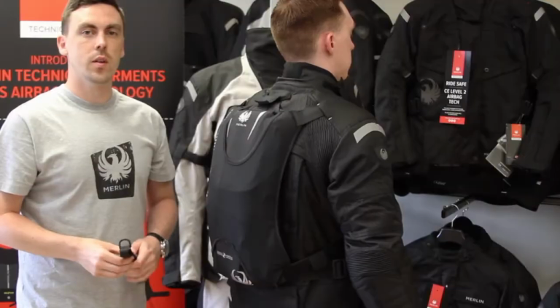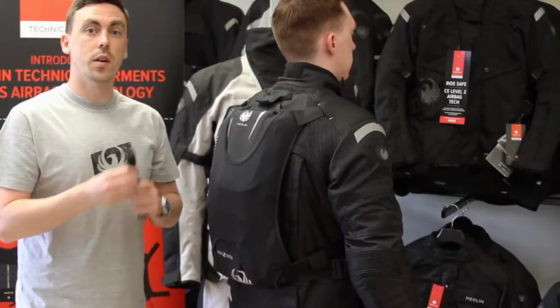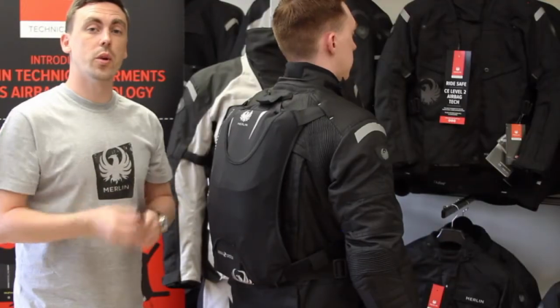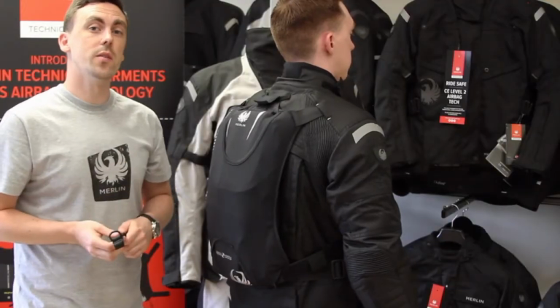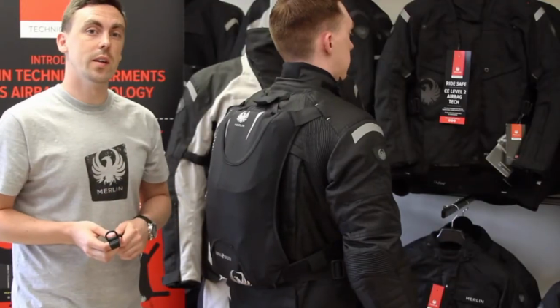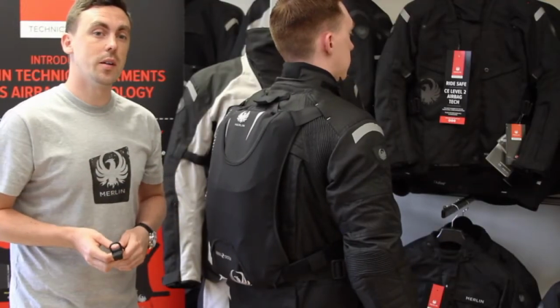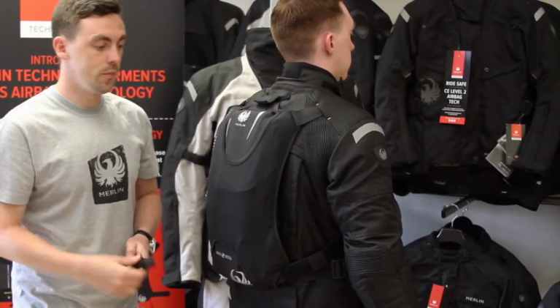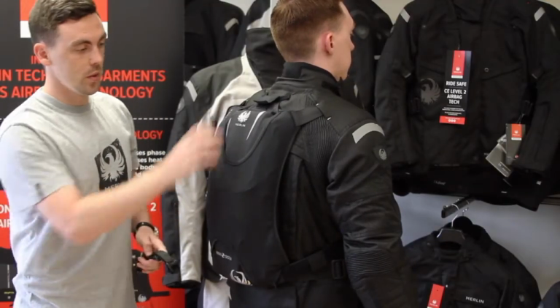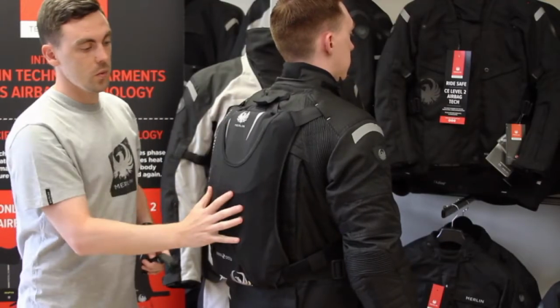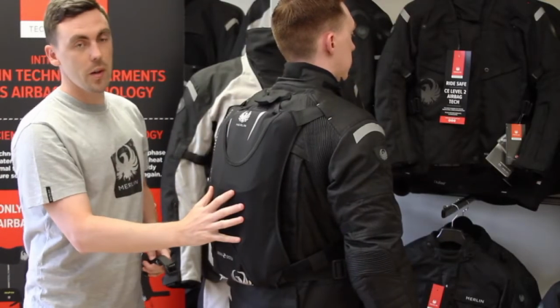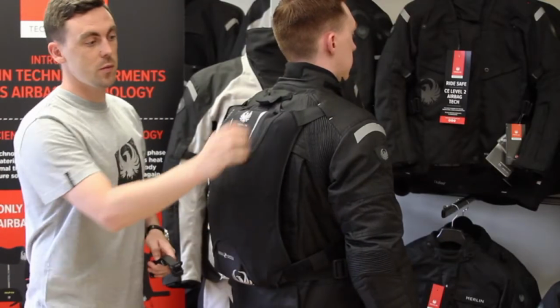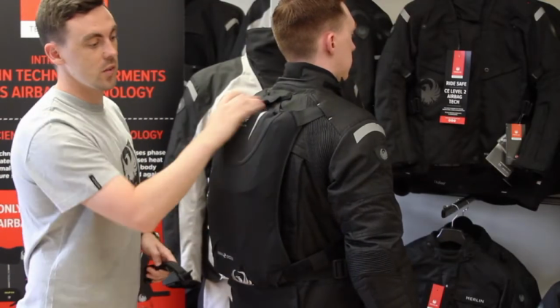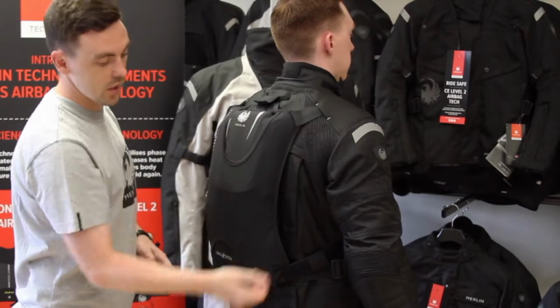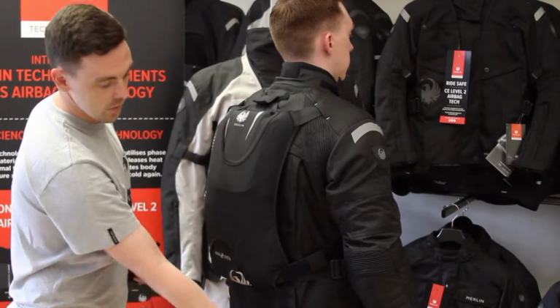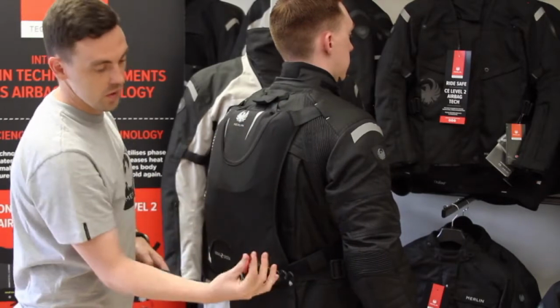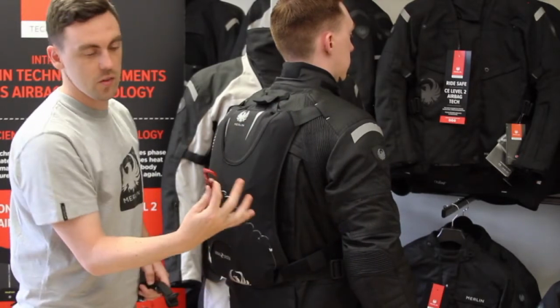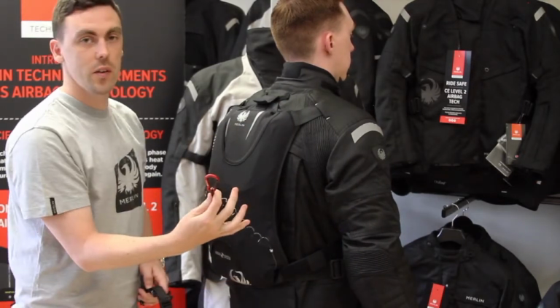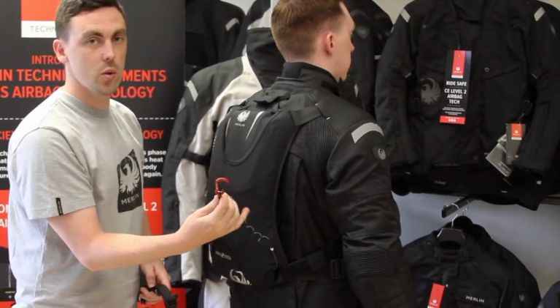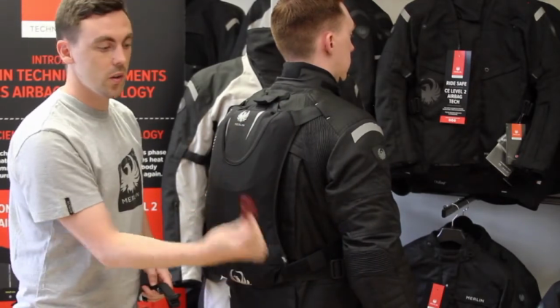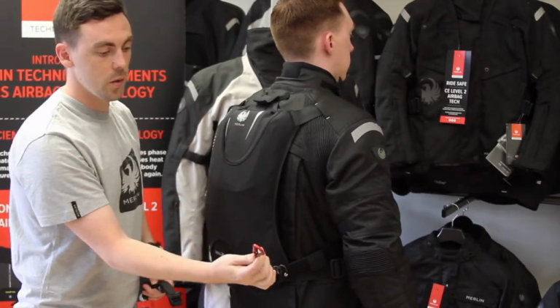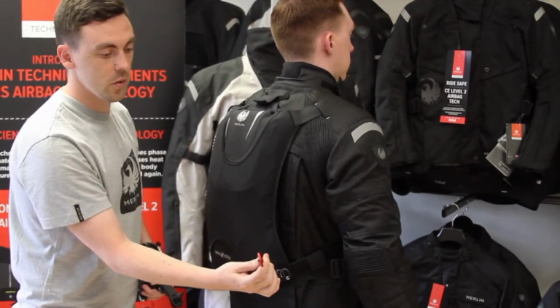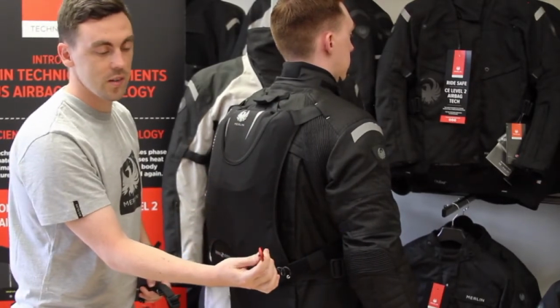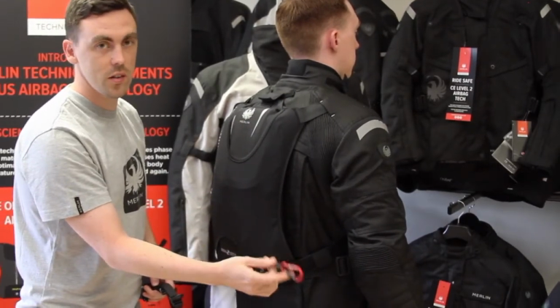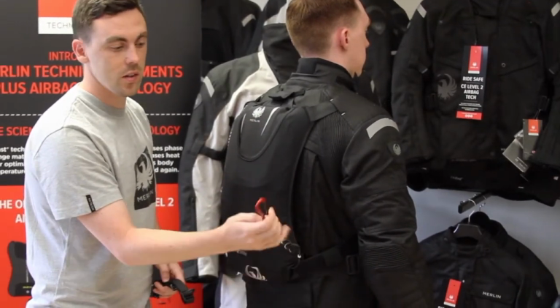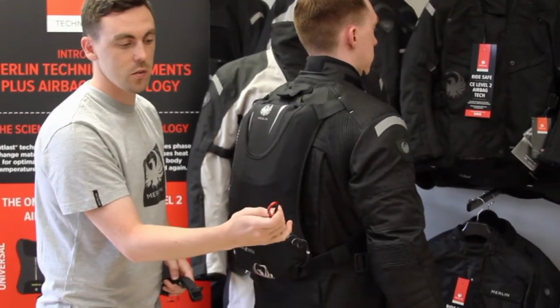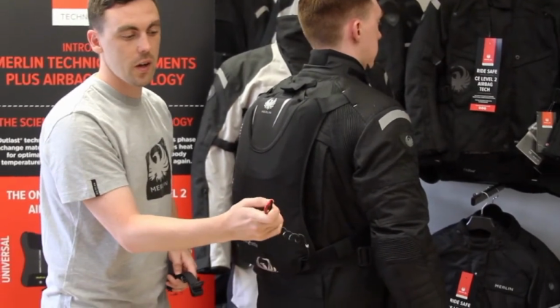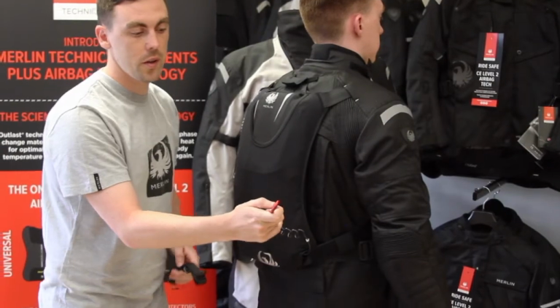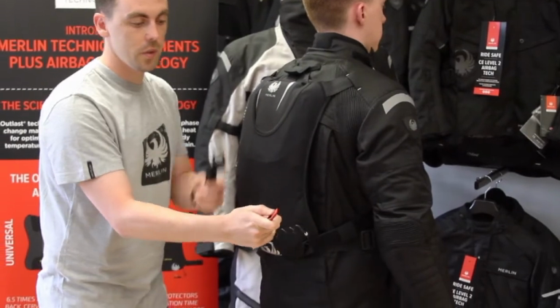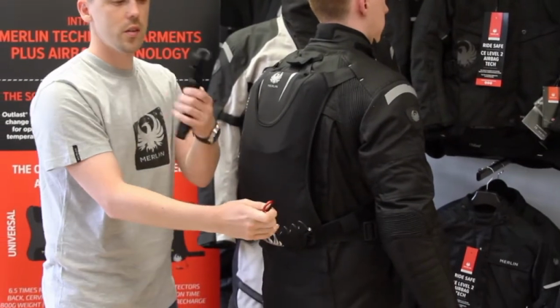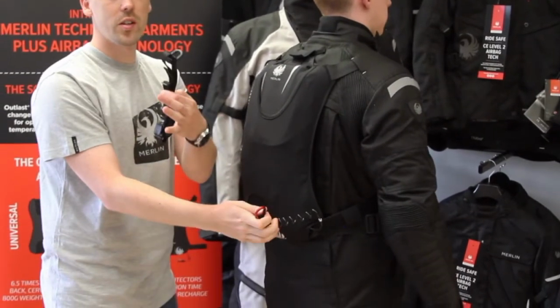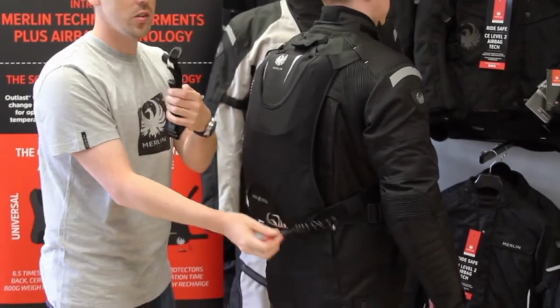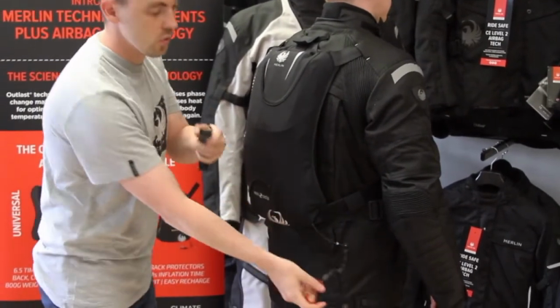We'll now look at activating the airbag. Once the airbag is fitted into the jacket, you'll see there's an activation cord on the bottom right-hand side. This comes with a carabiner clip that attaches to your saddle strap.